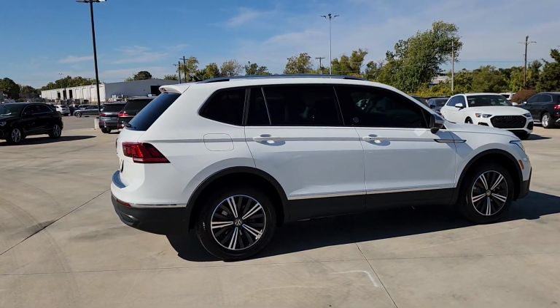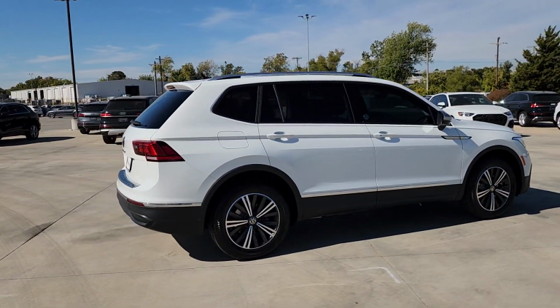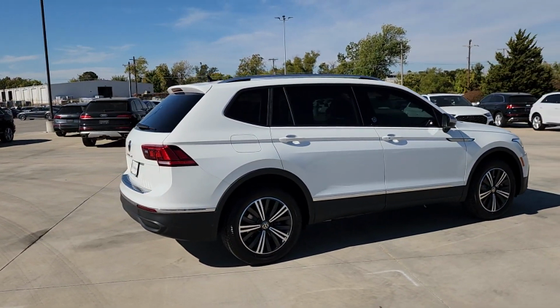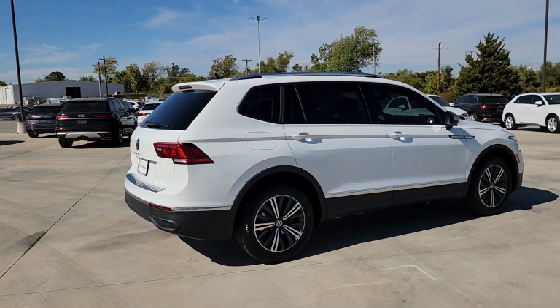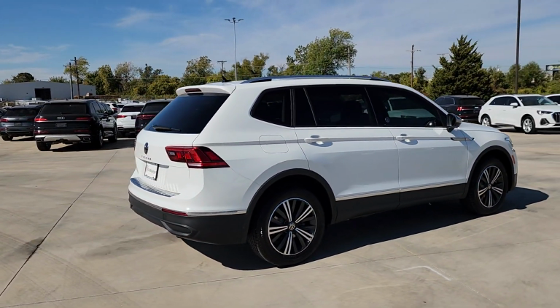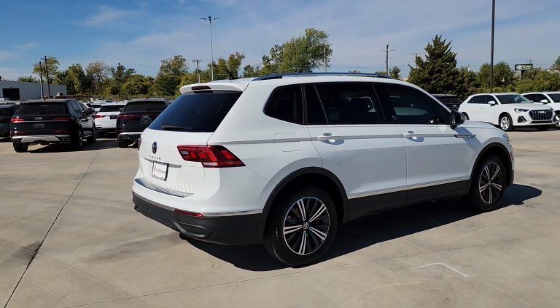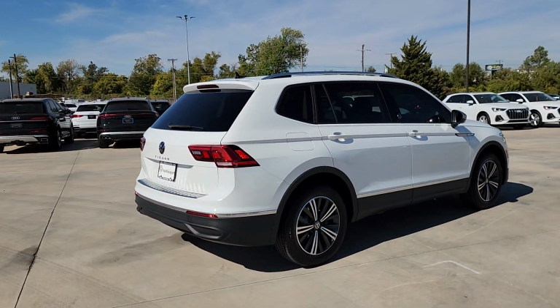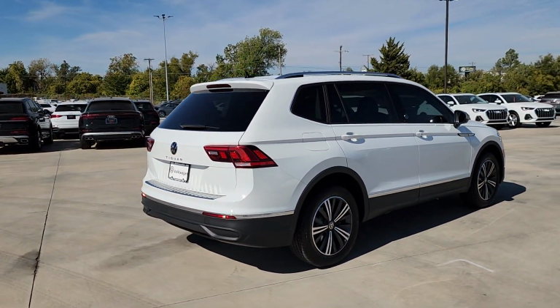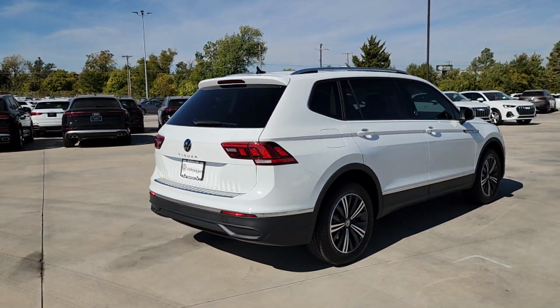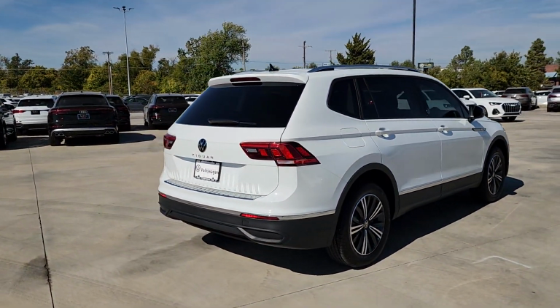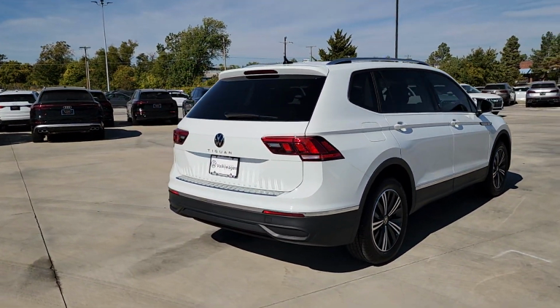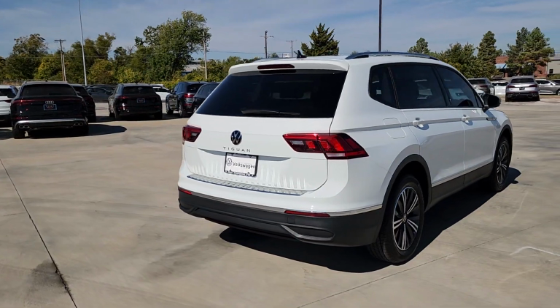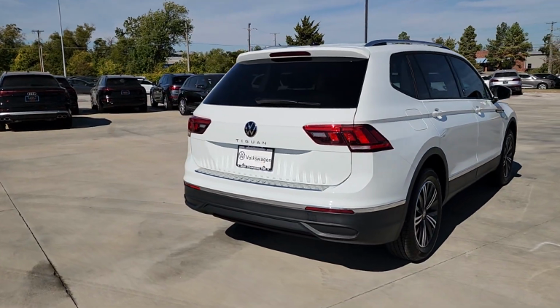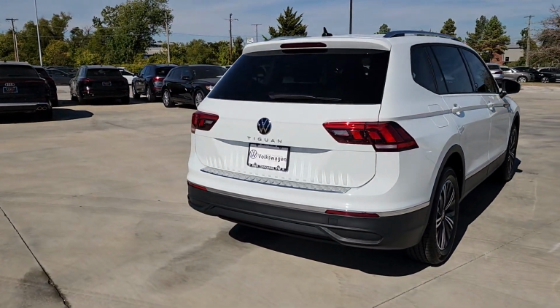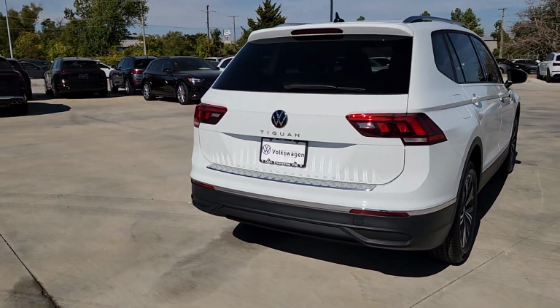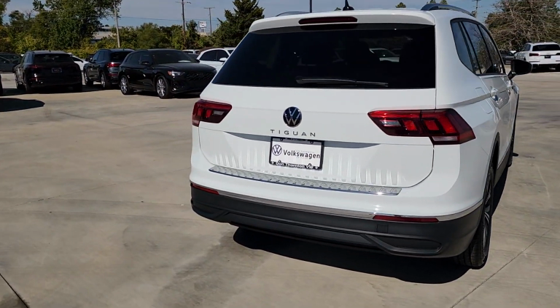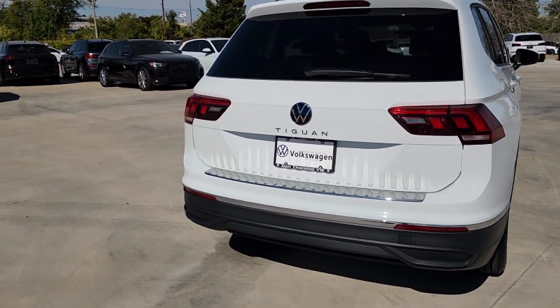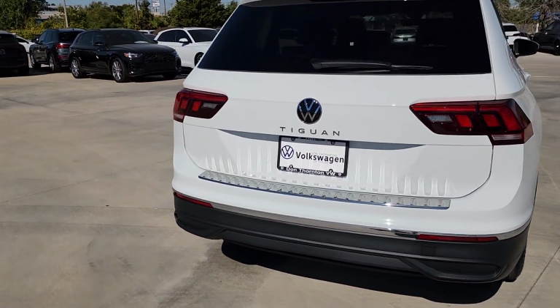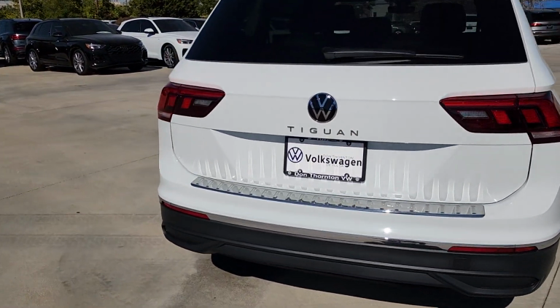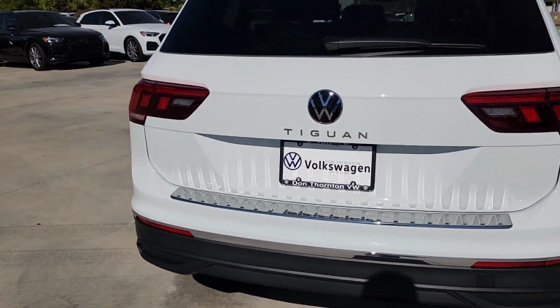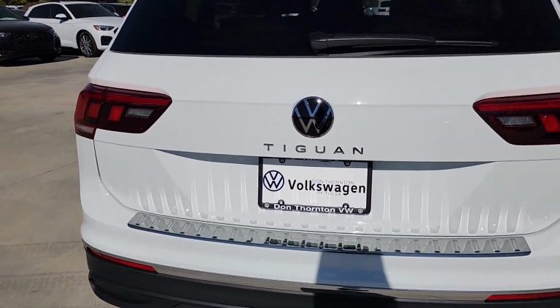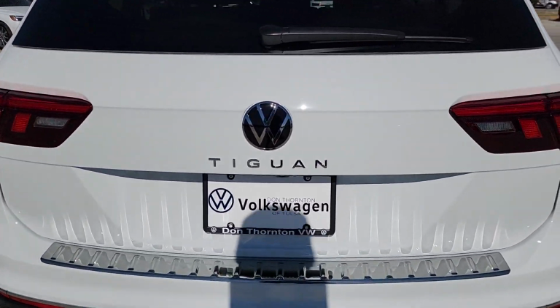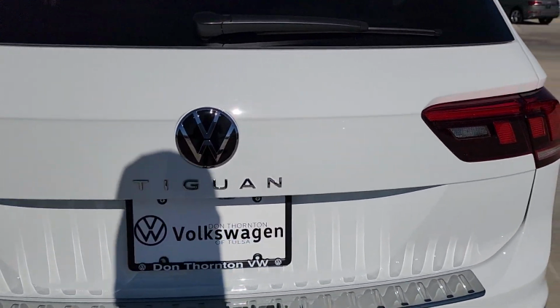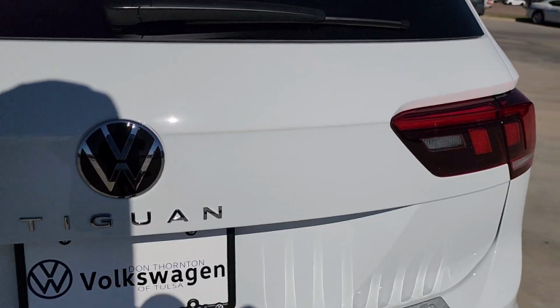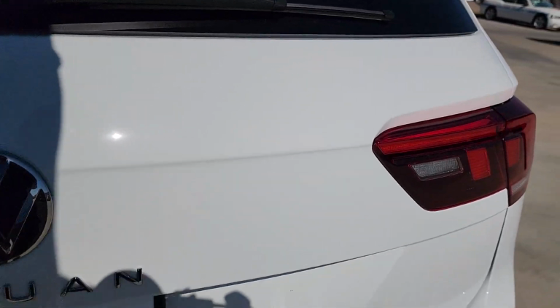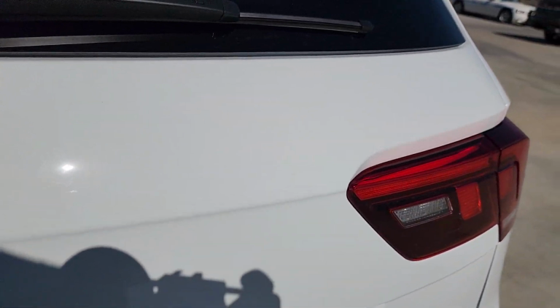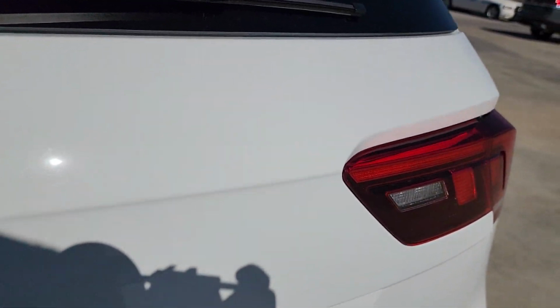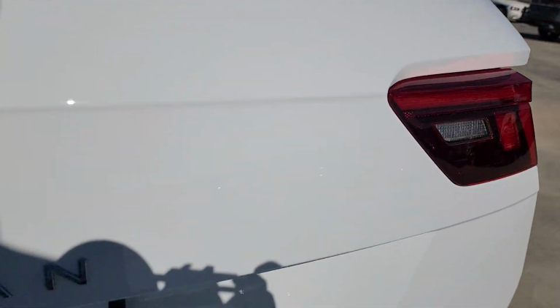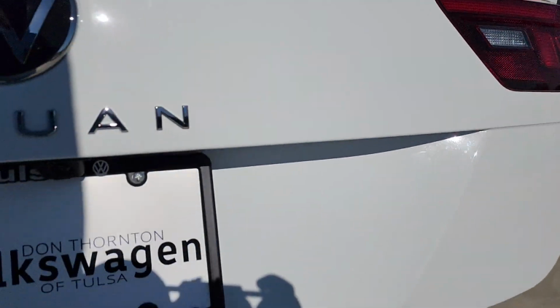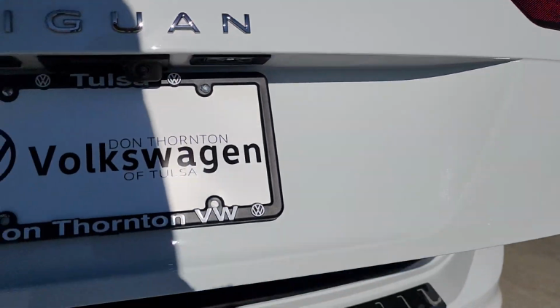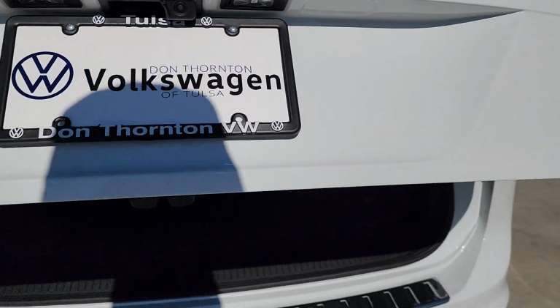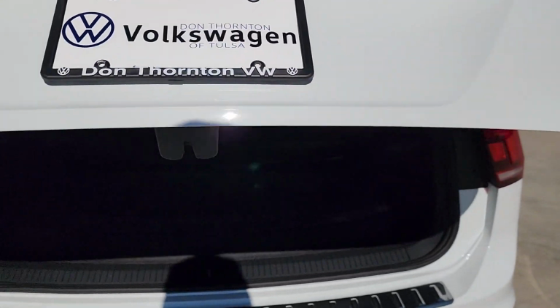The following are some of this vehicle's highlighted options: Apple CarPlay and/or Android Auto, Panoramic Roof, Keyless Entry, Satellite Radio, Power Lift Gate.